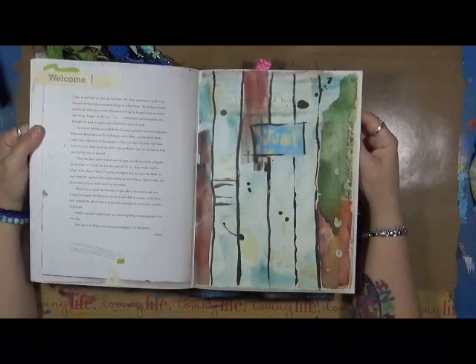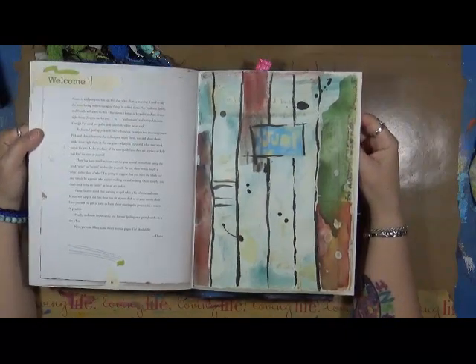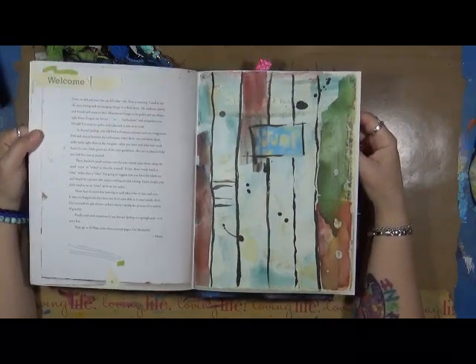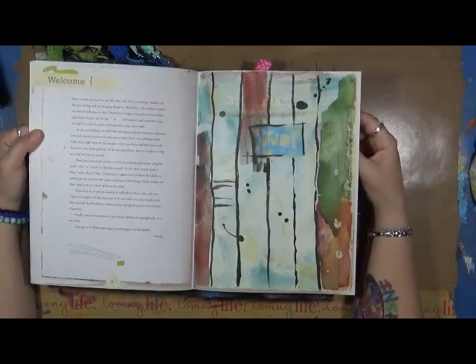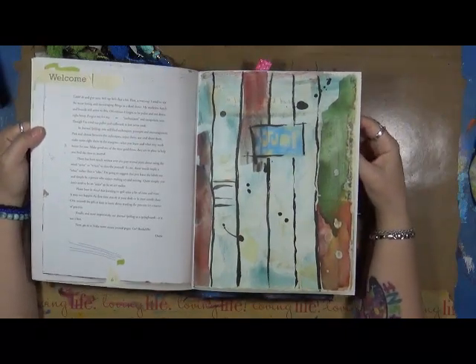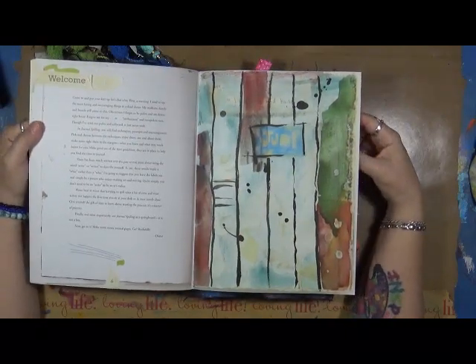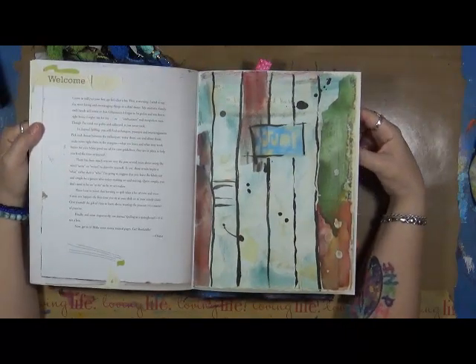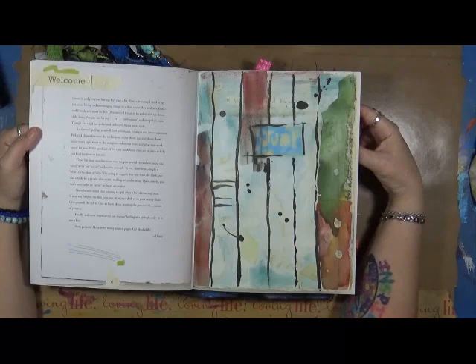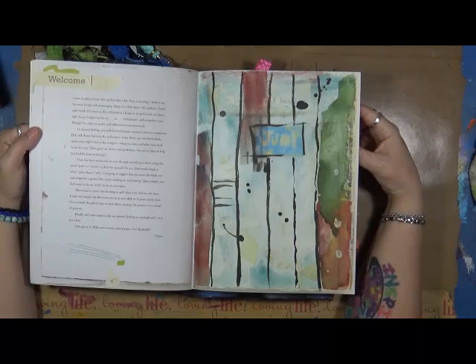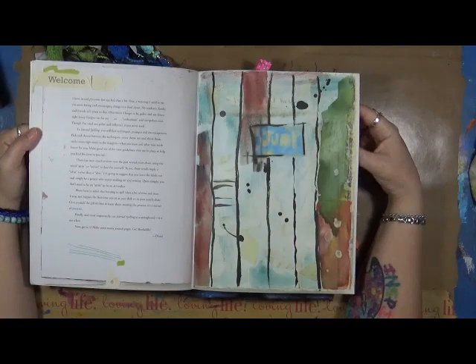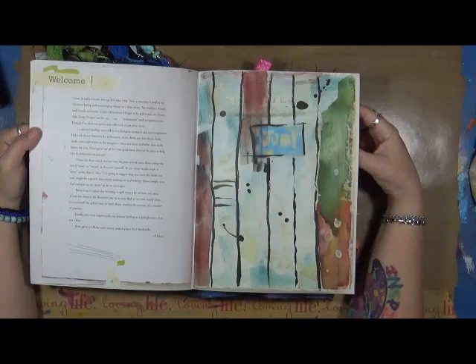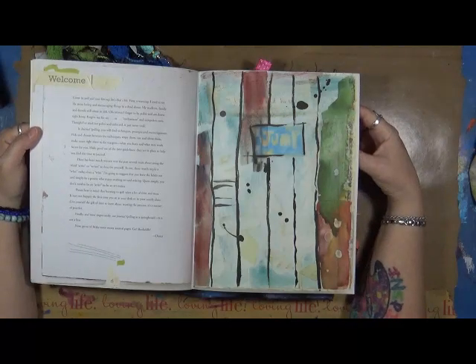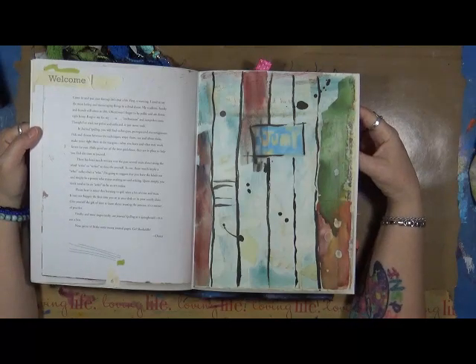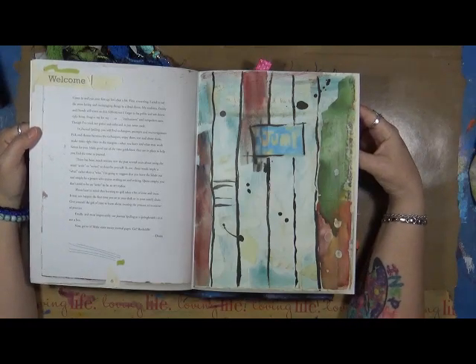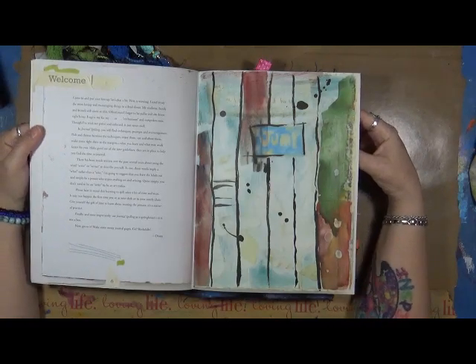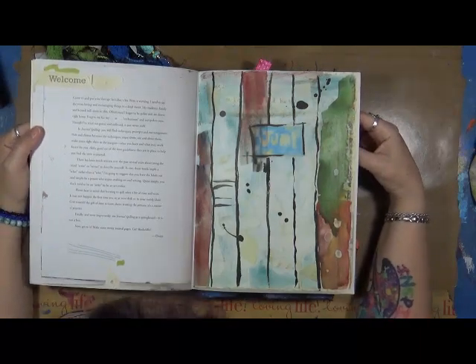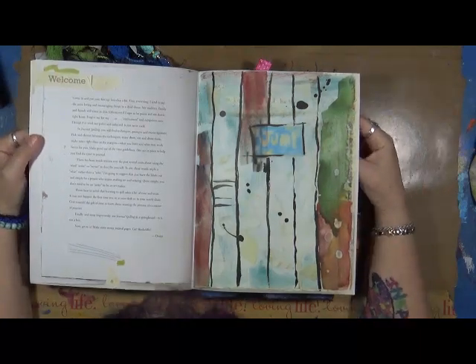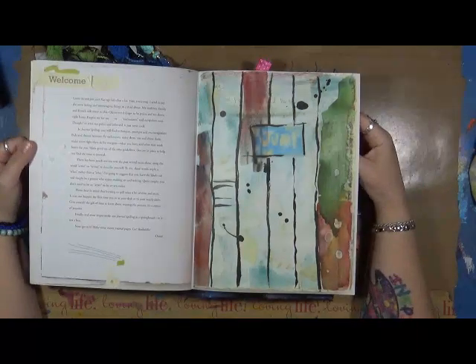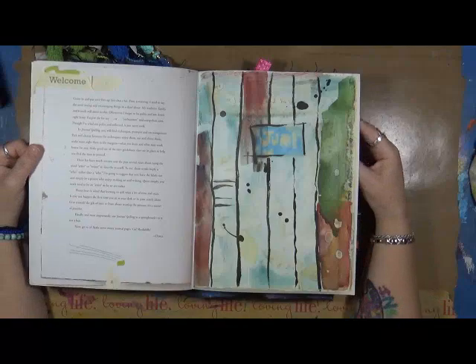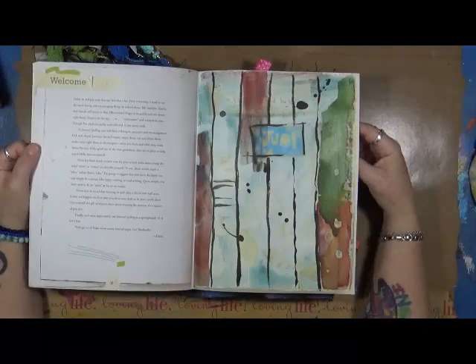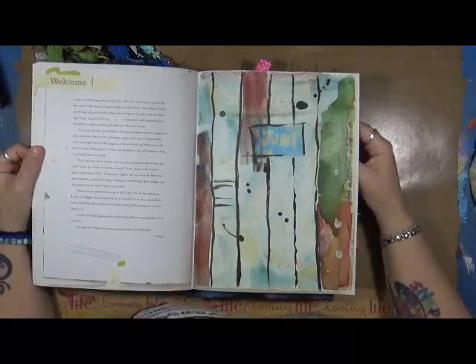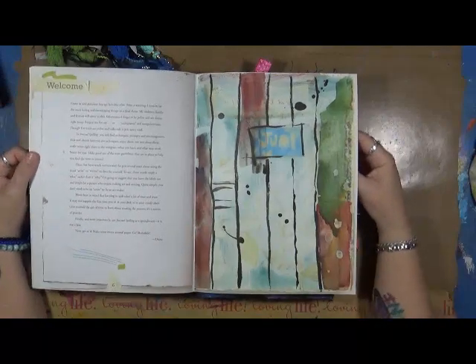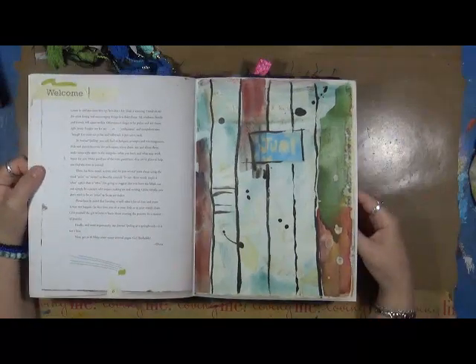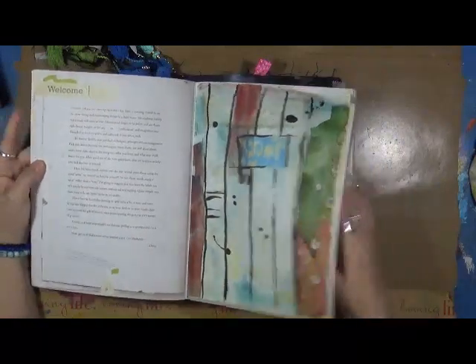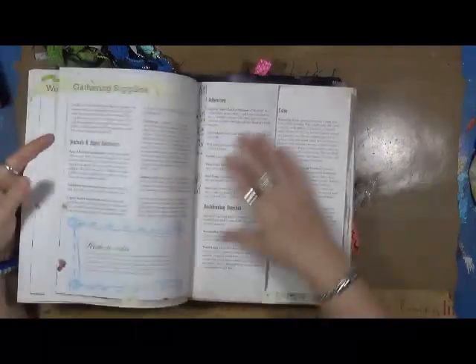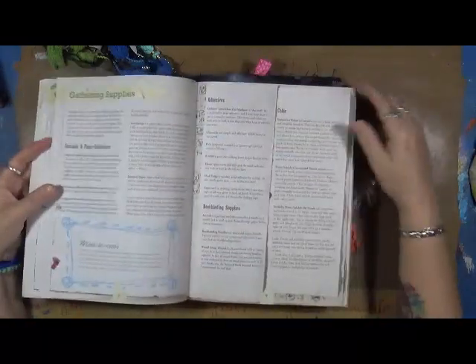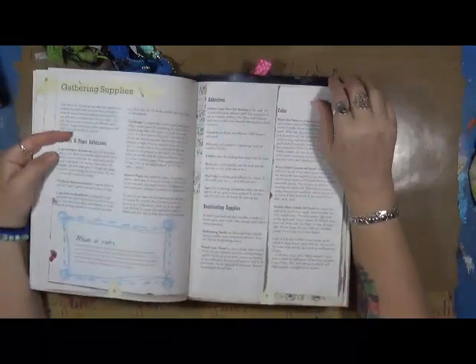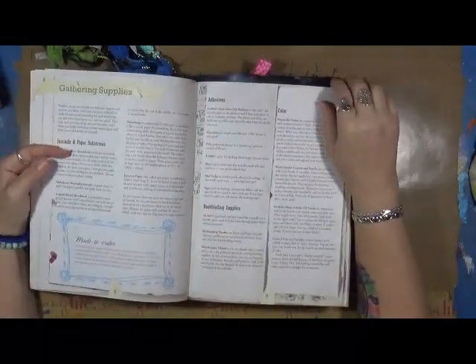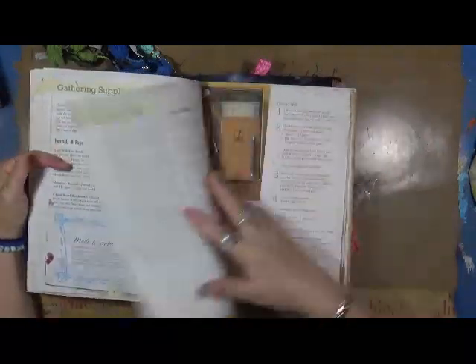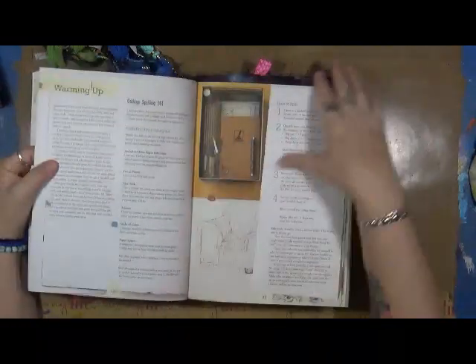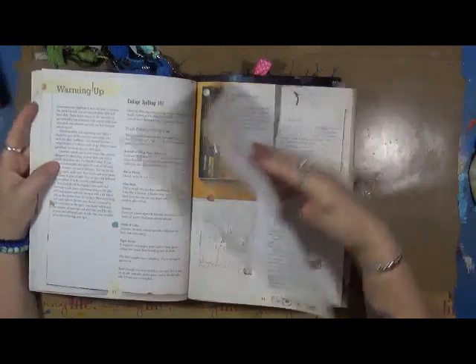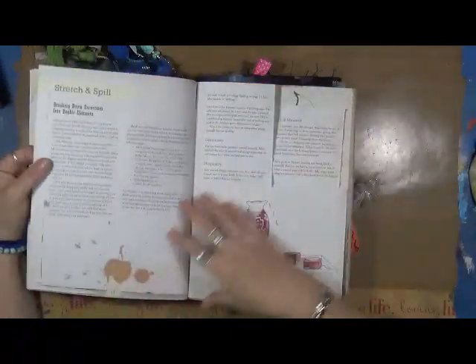'Finally and most importantly, use Journal Spilling as a springboard — it is not a box. Now get to it, make some messy journal pages. Go skedaddle. — Diana.' So like I said, she talks all about the supplies and then starts walking you through these really cool exercises.